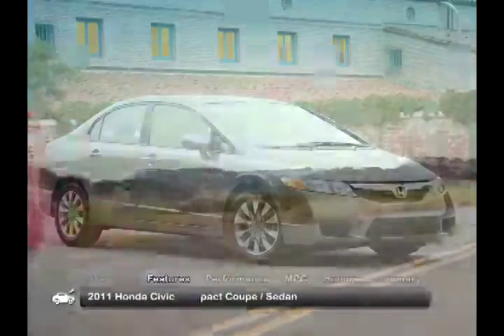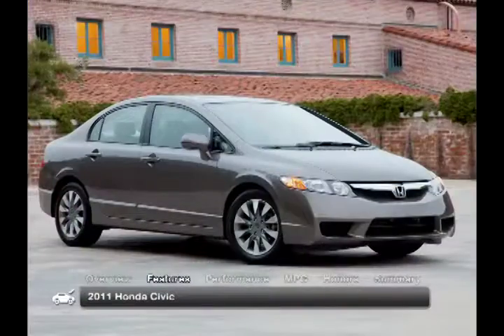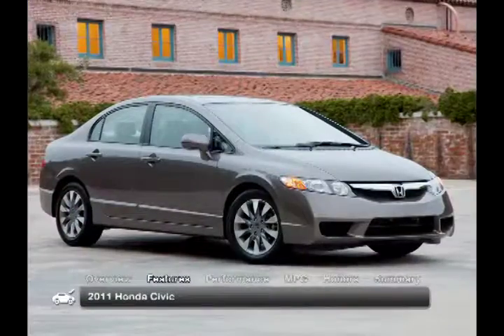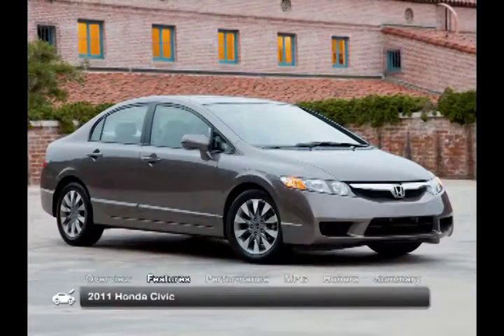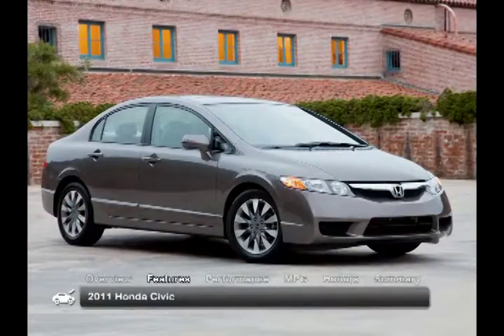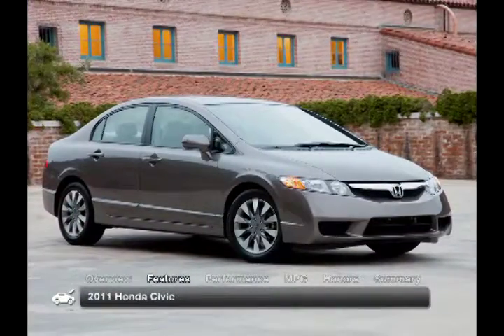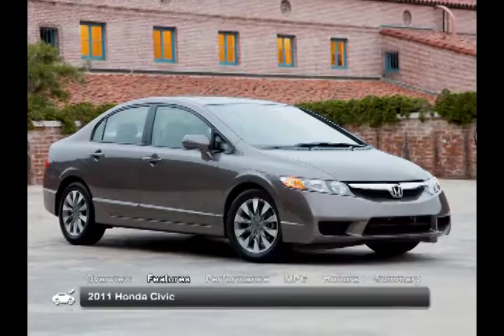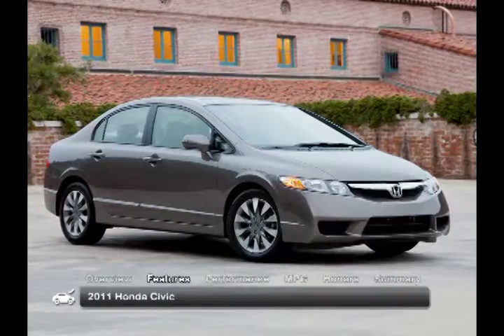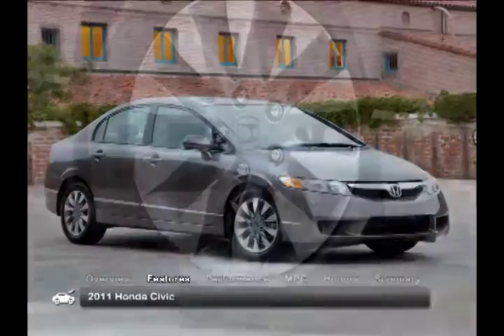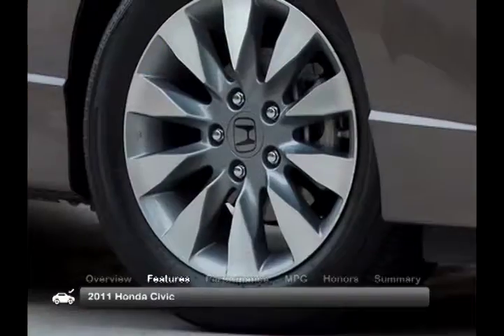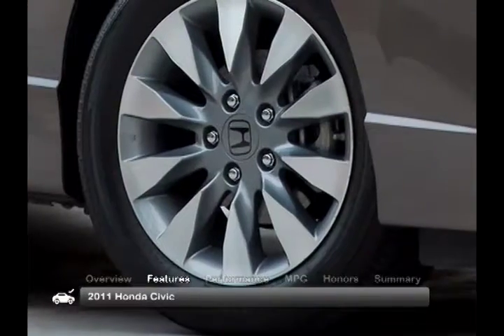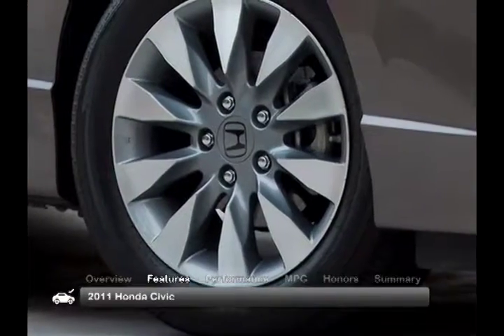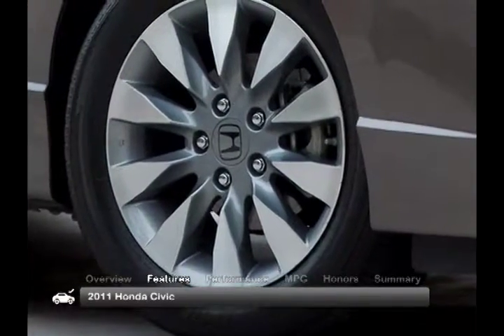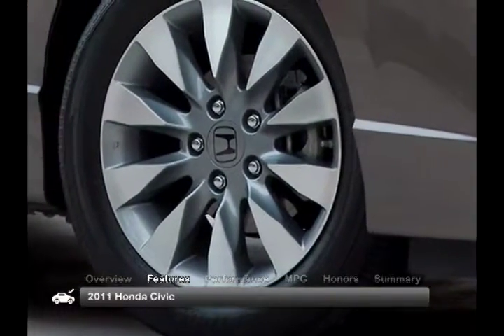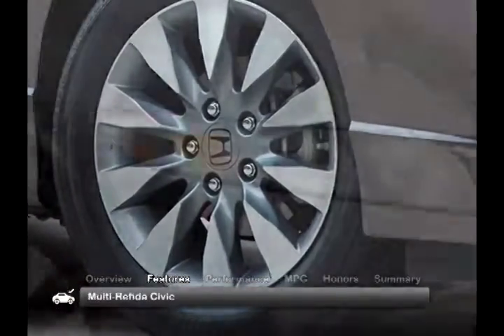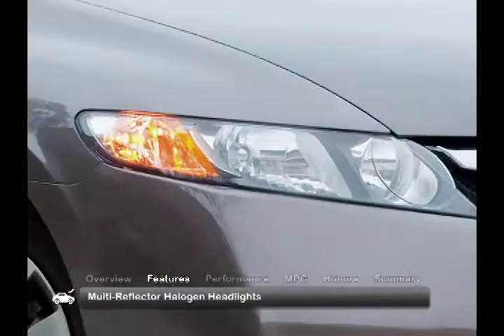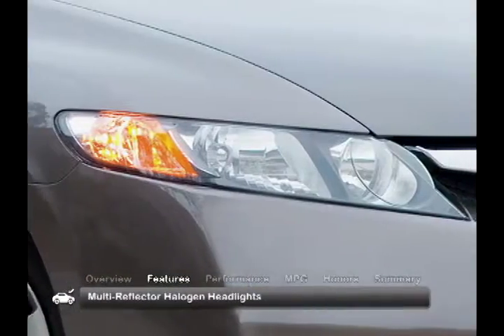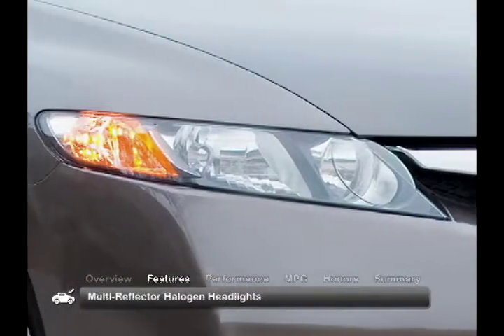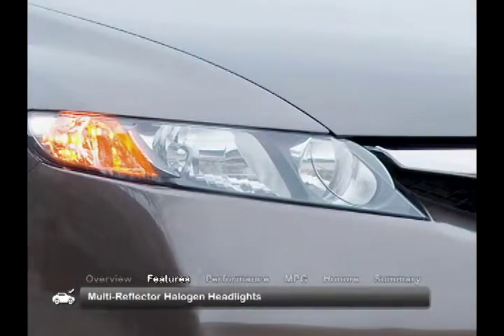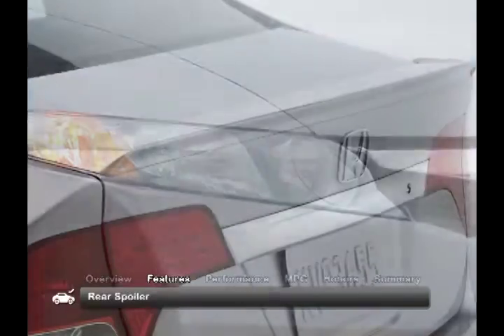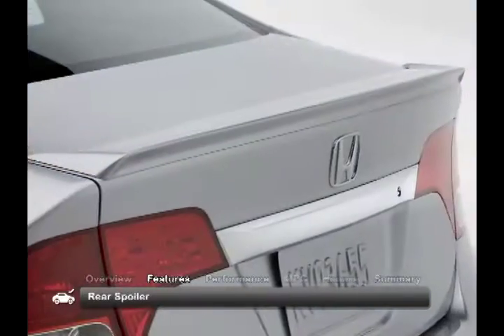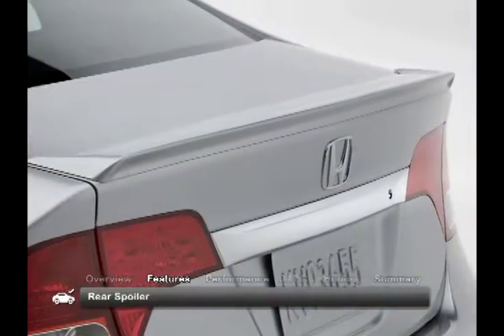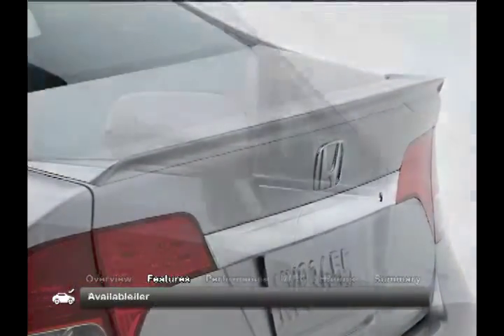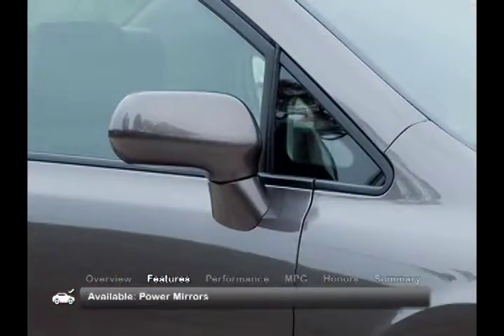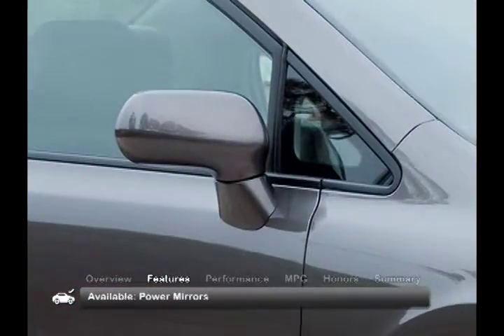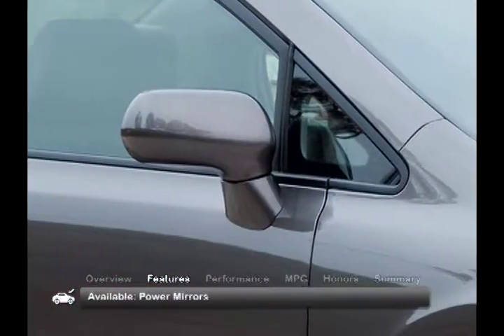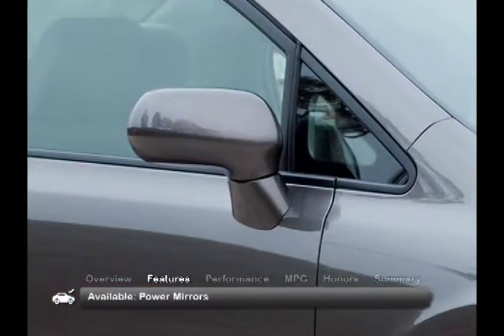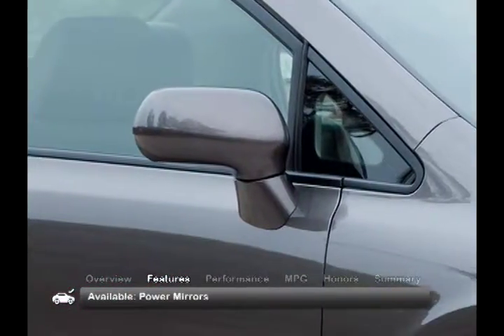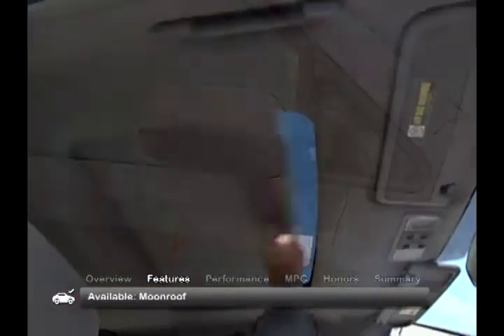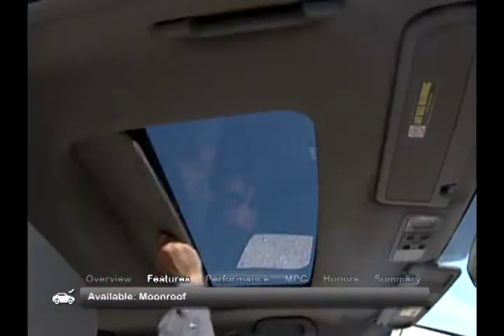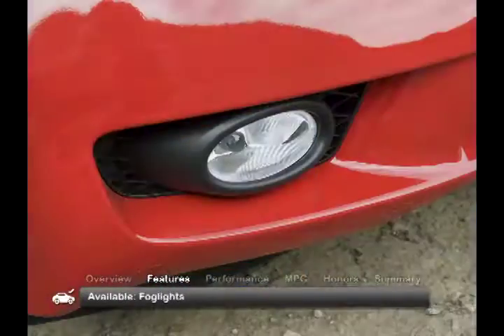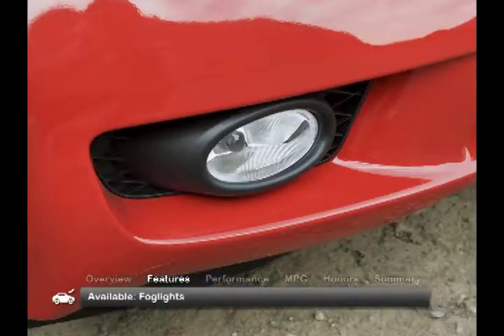The 2011 Civic is sporty and aerodynamic. Standard features include anti-lock brakes, multi-reflector halogen headlights, and a rear spoiler. Available options include power mirrors, a moon roof, and fog lights.